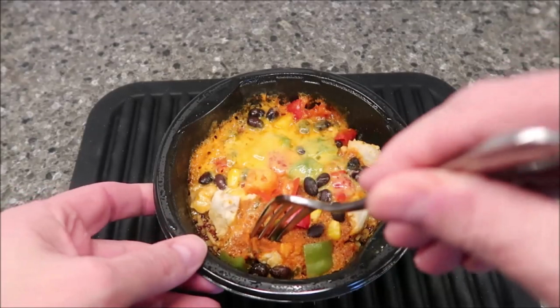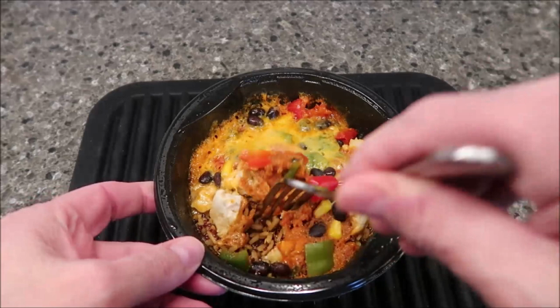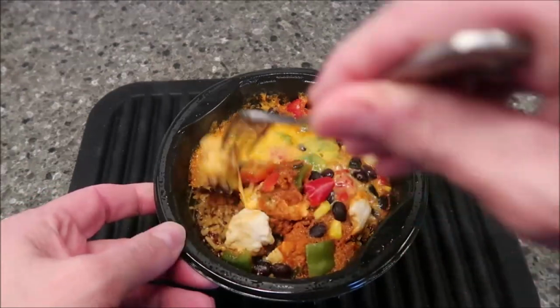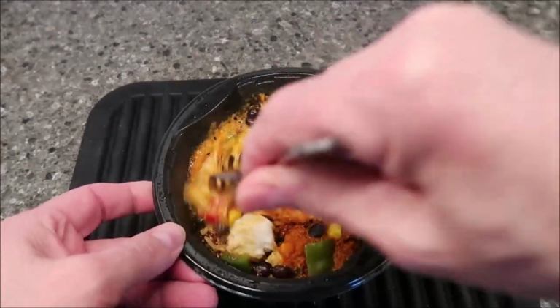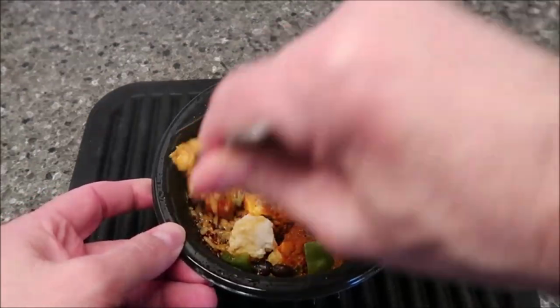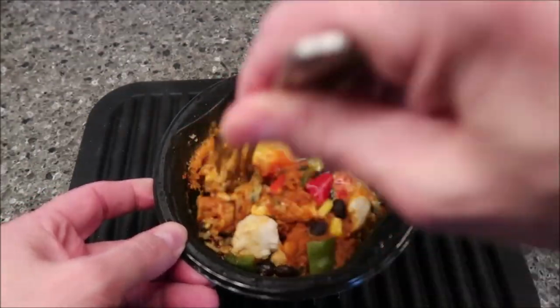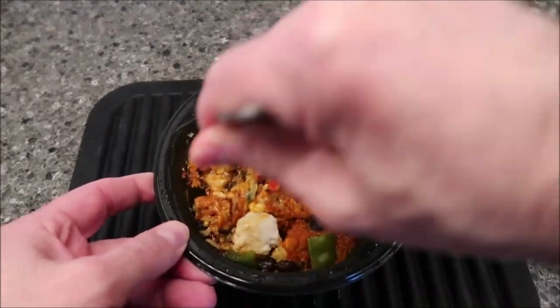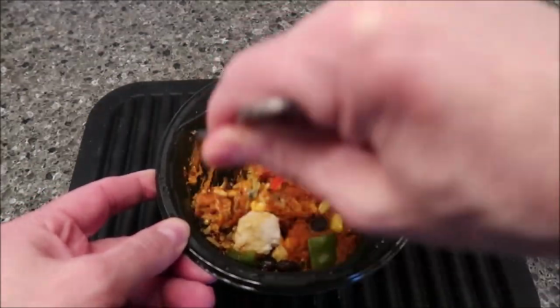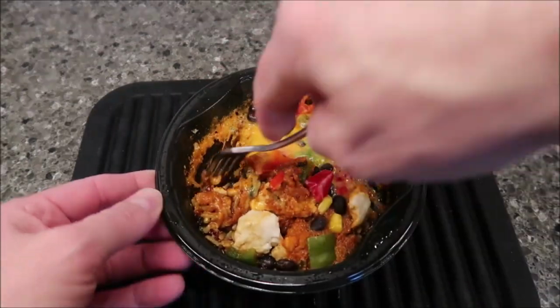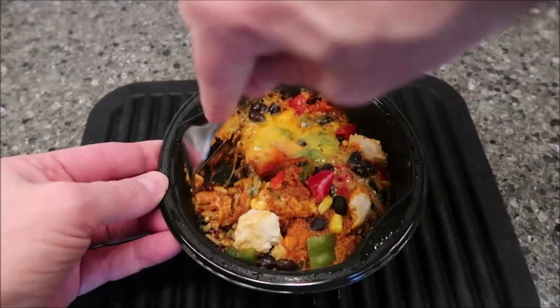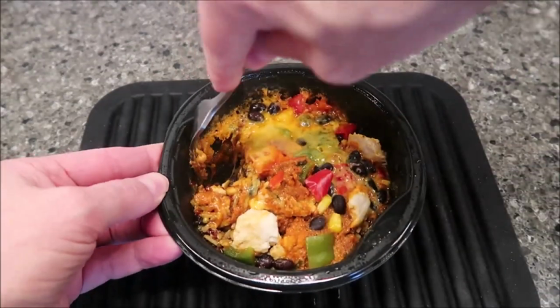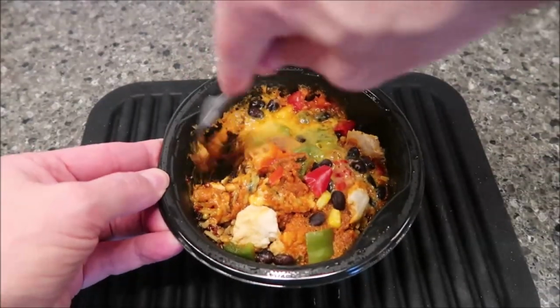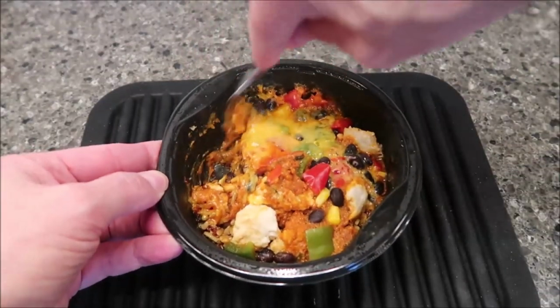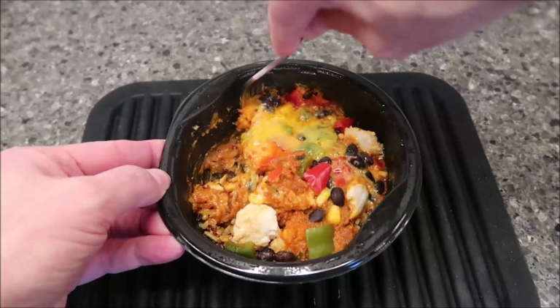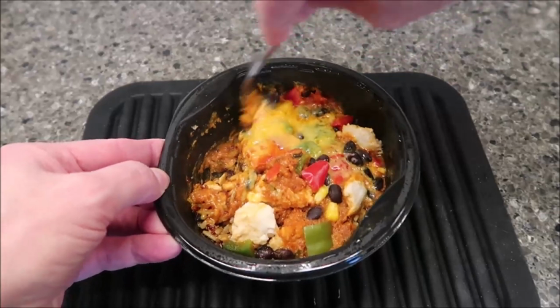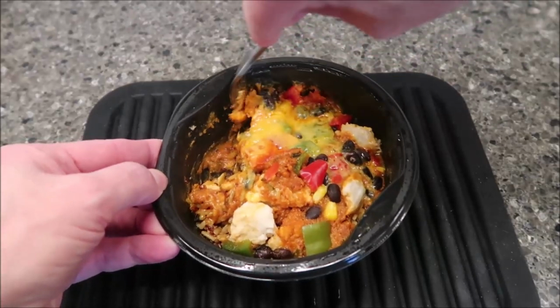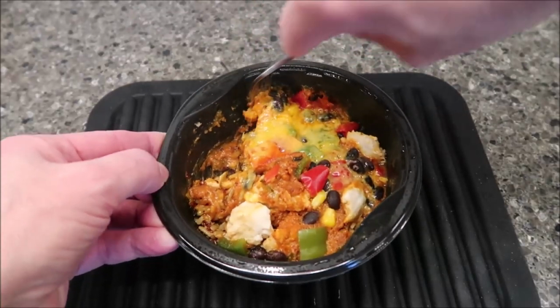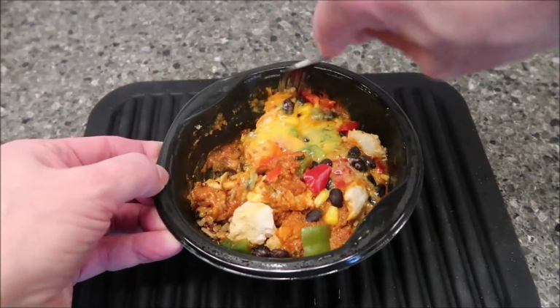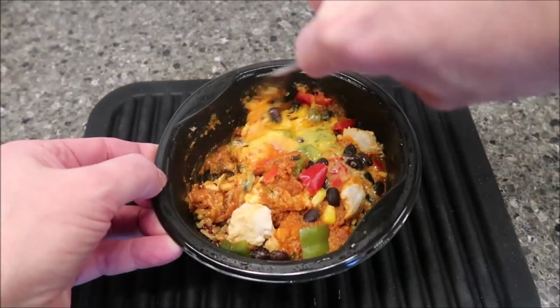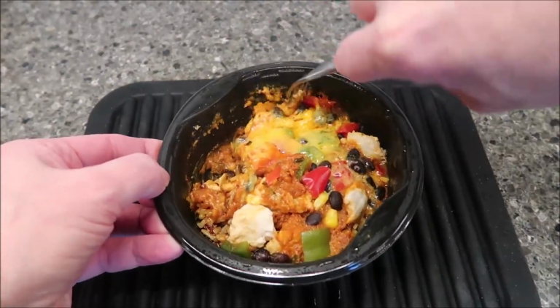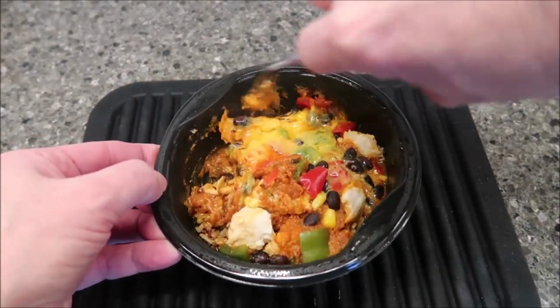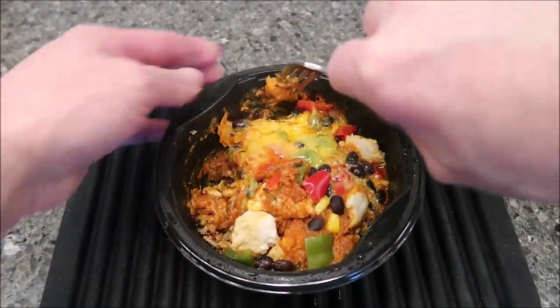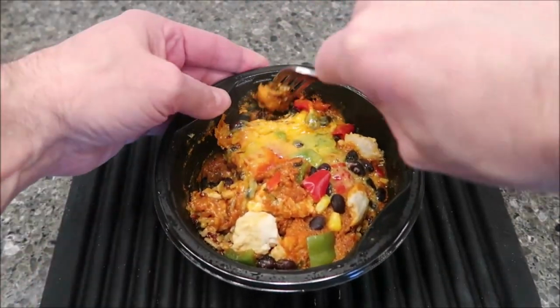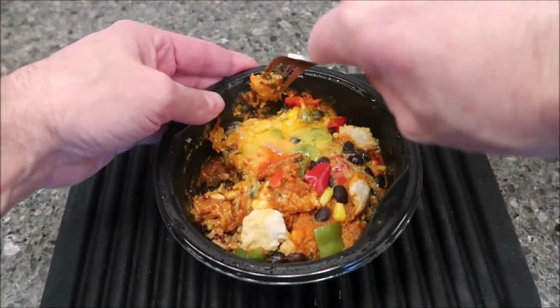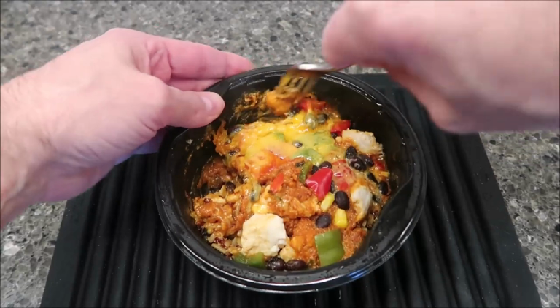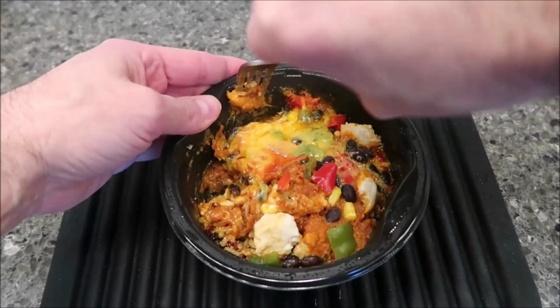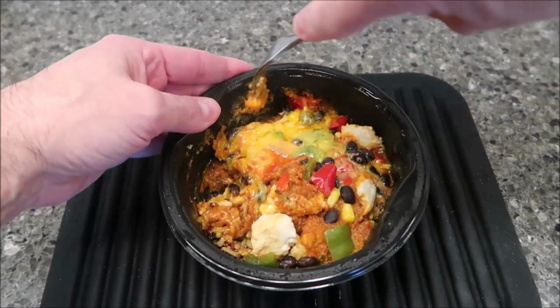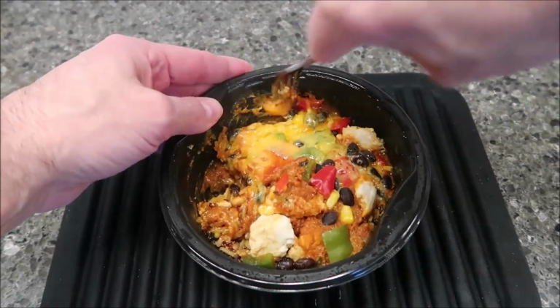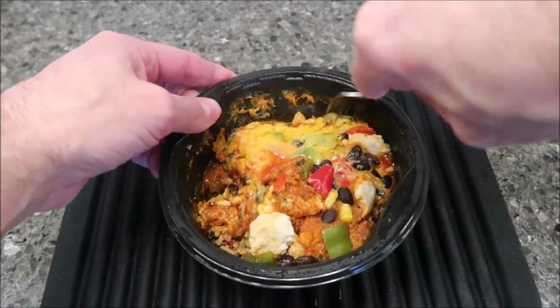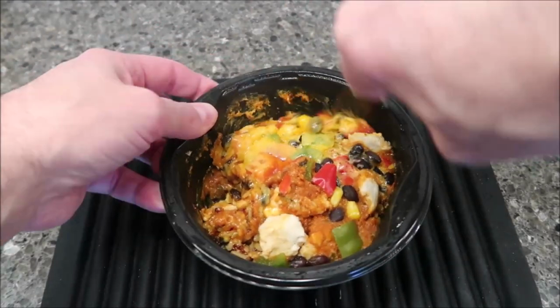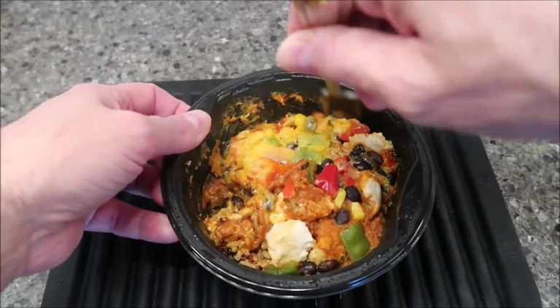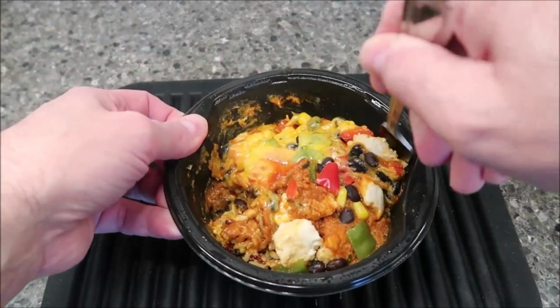Alright, so here it is out of the microwave. It smells really, really good. I love the smell of the peppers and whatever sauce they use in there — I really smell the peppers more than anything. The cheese got stuck to the film, and that's the best cheese by the way, the crunchy cheese.